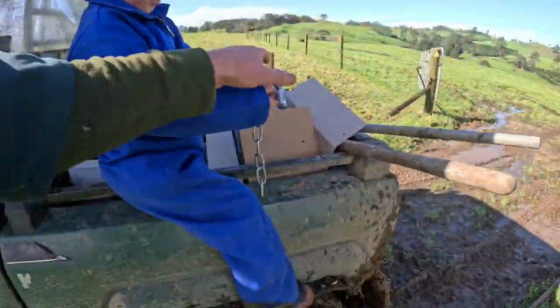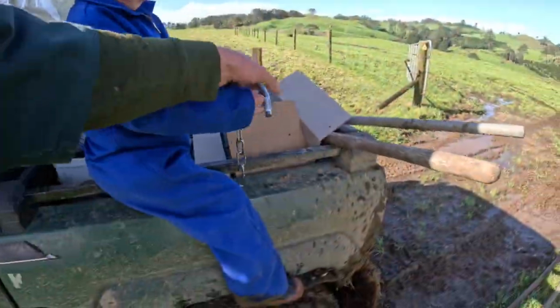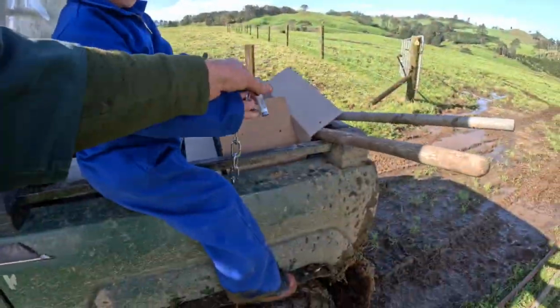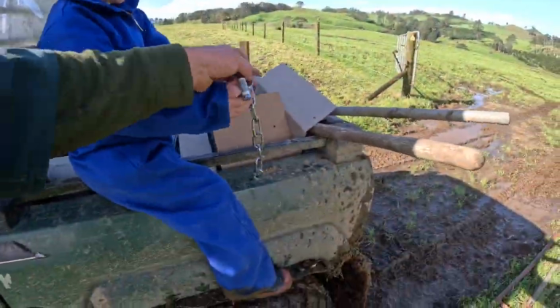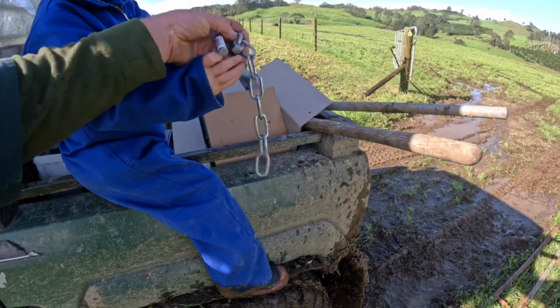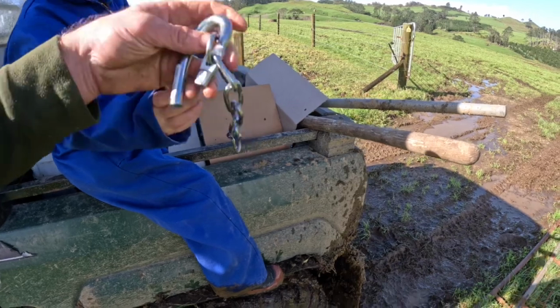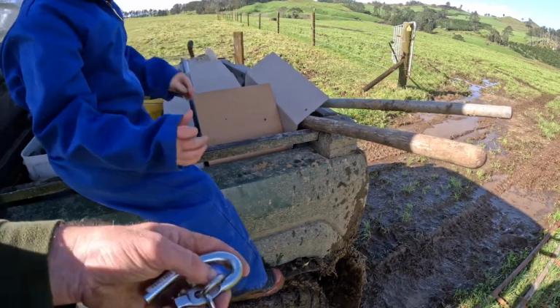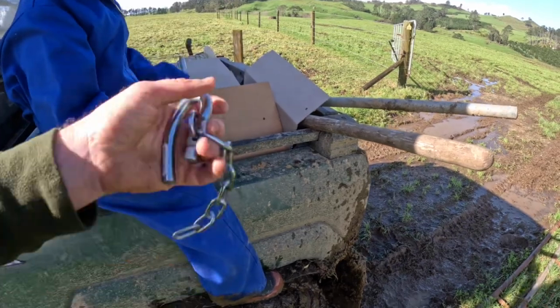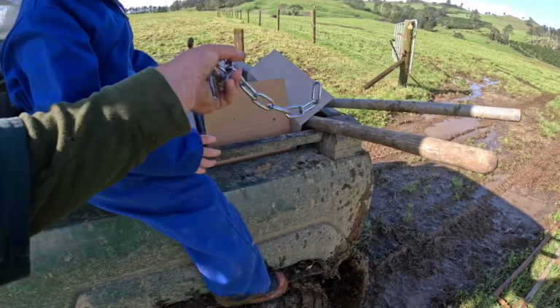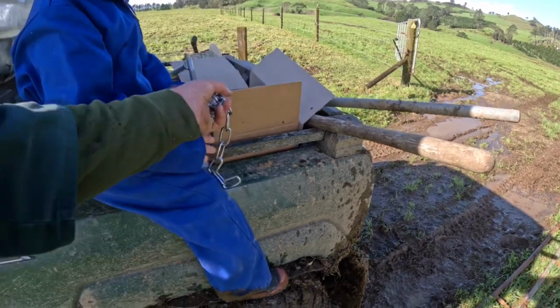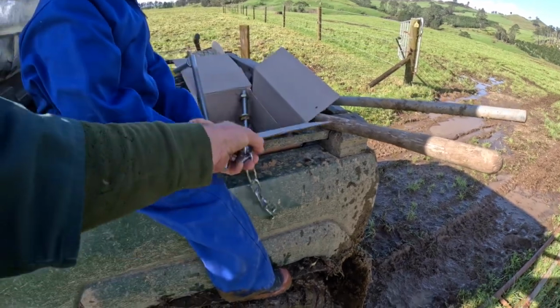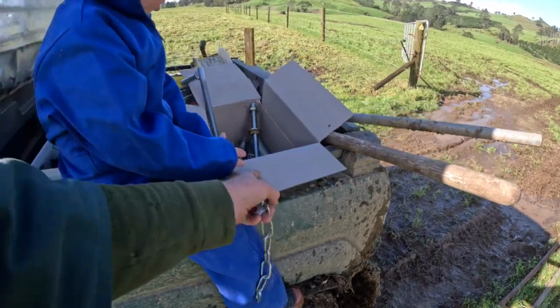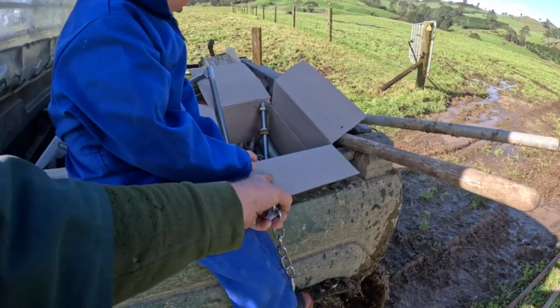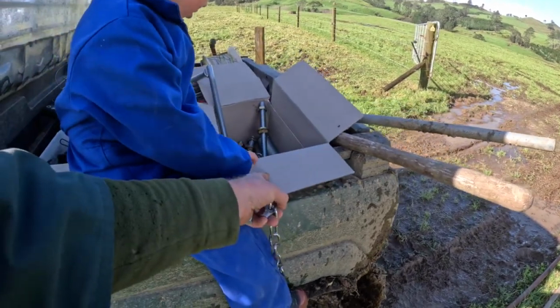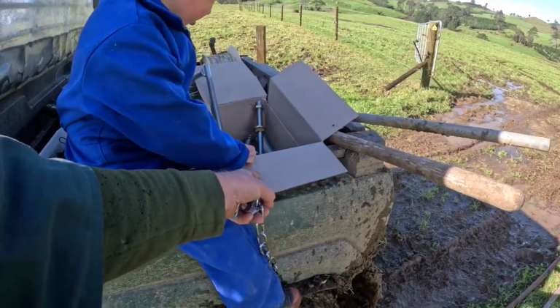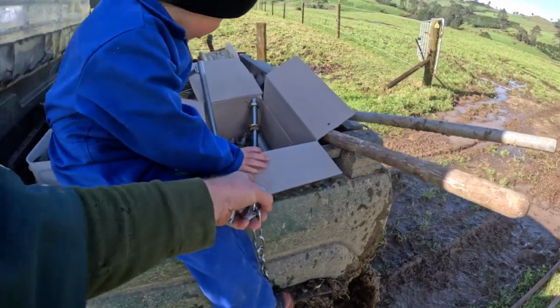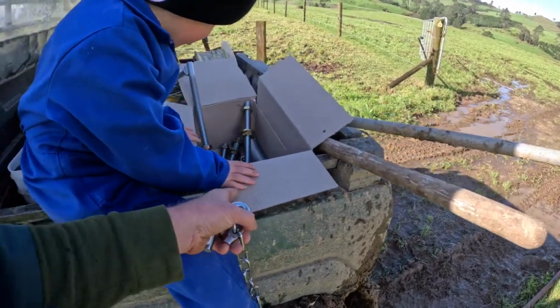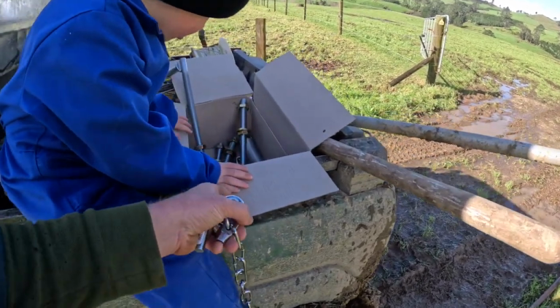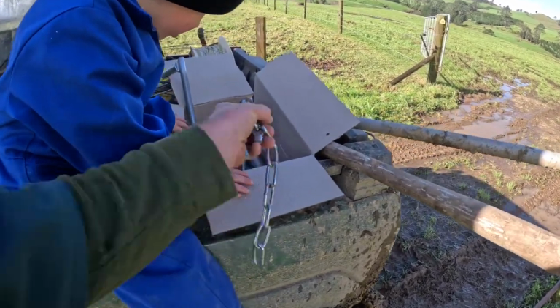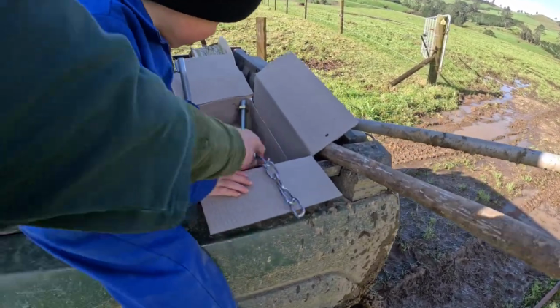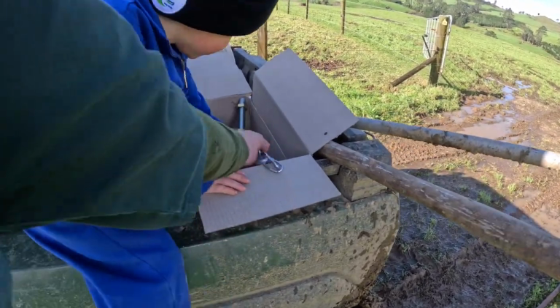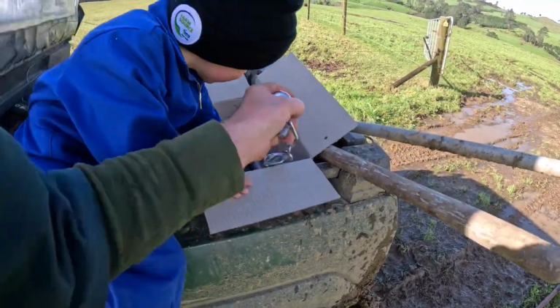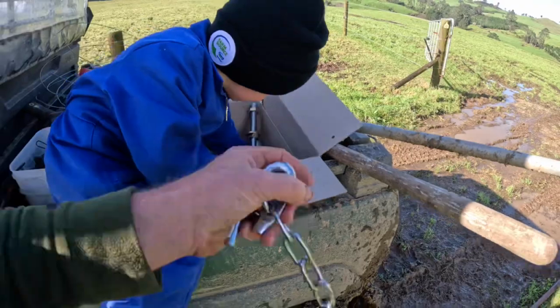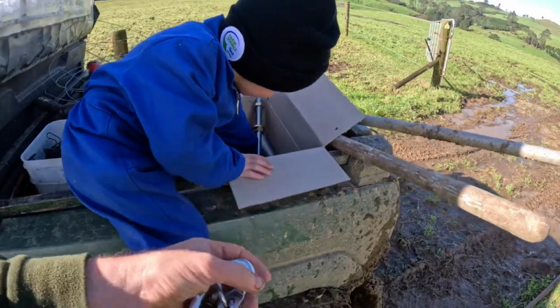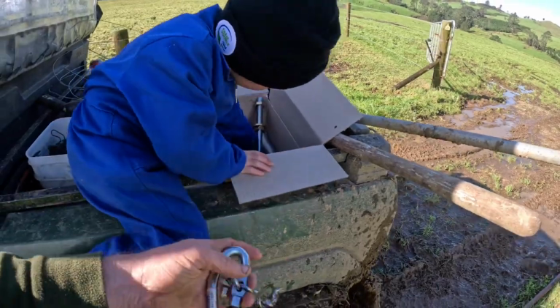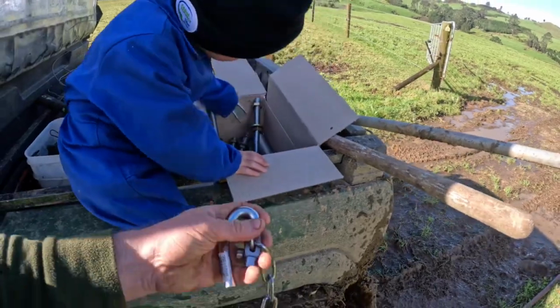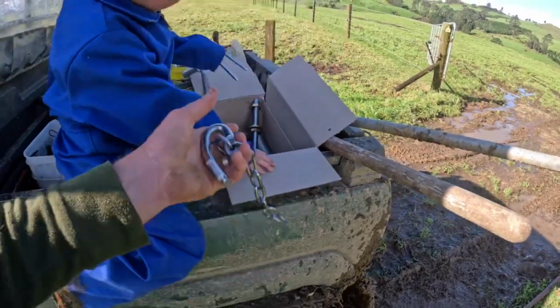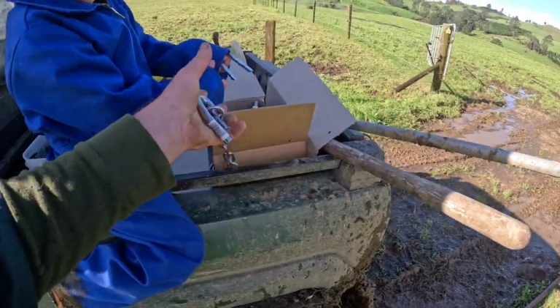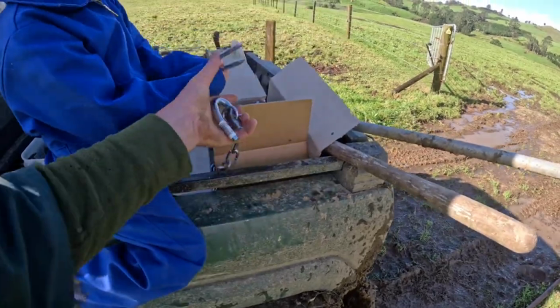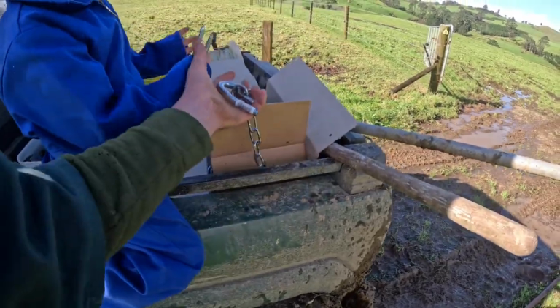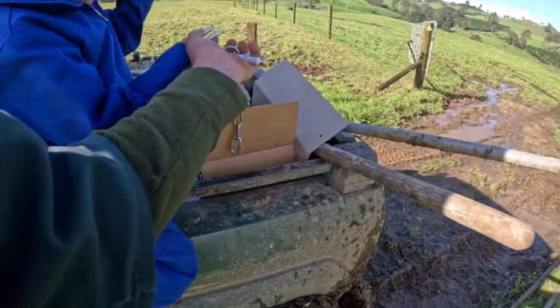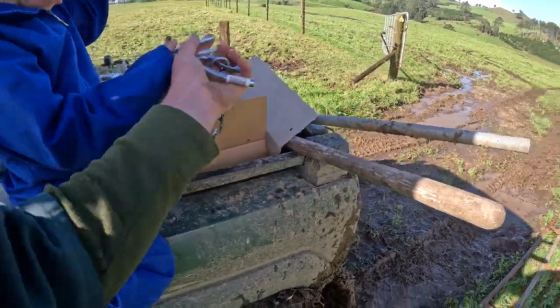Yeah, one of those. And then - is there a big staple in there? Yeah, I need that and I need another one because I've got to do the other gate.